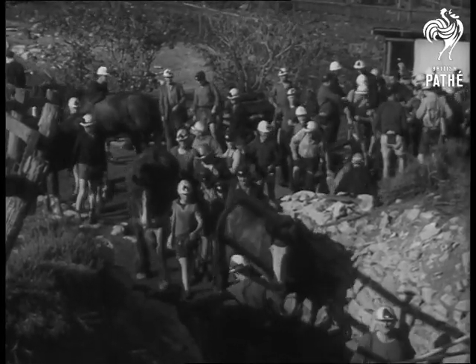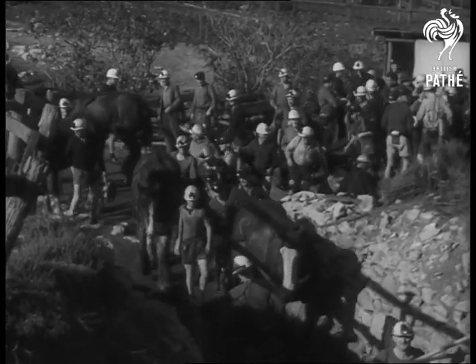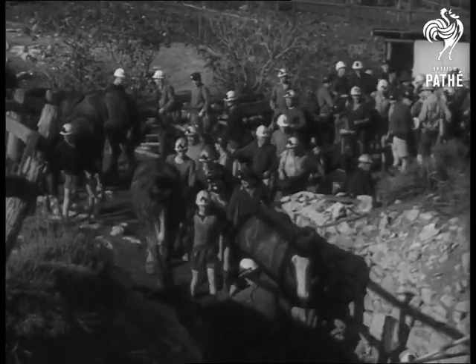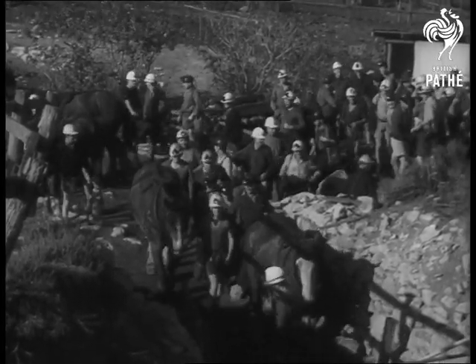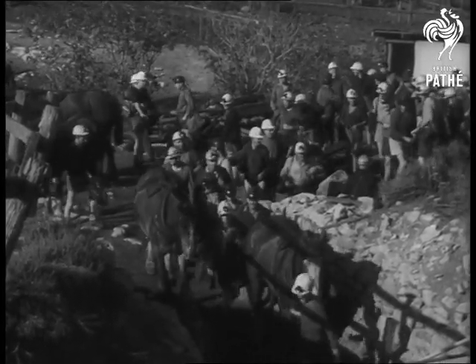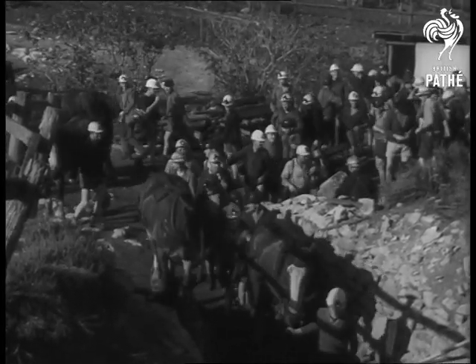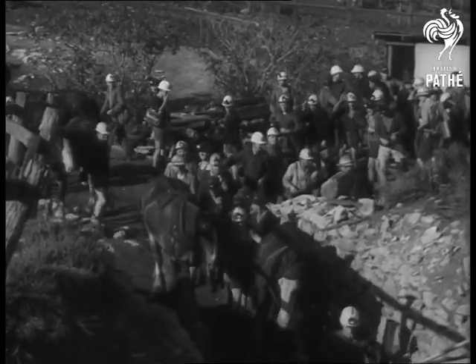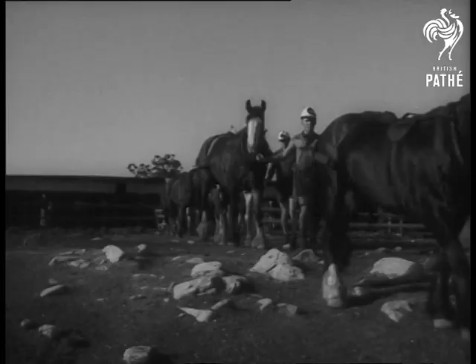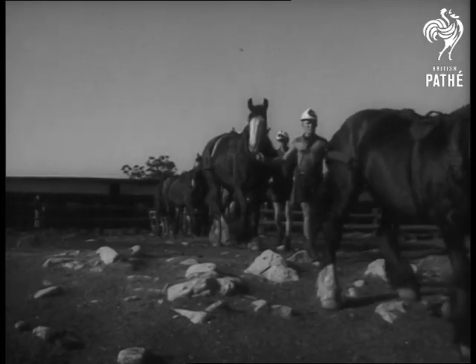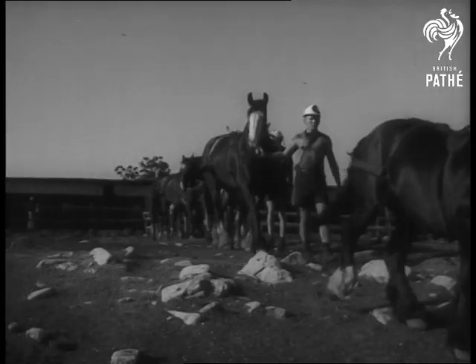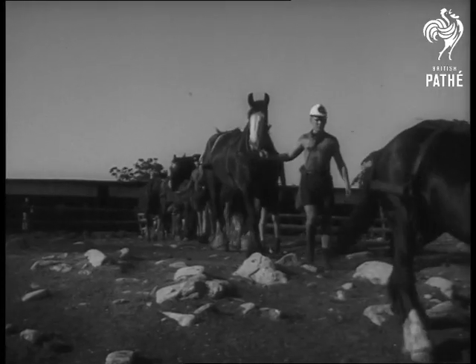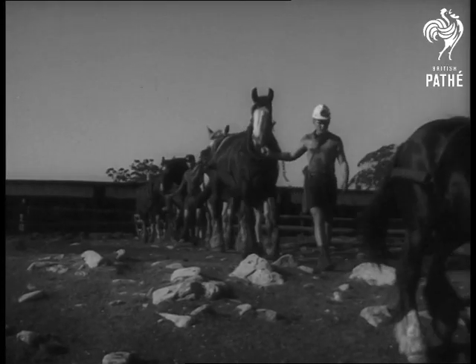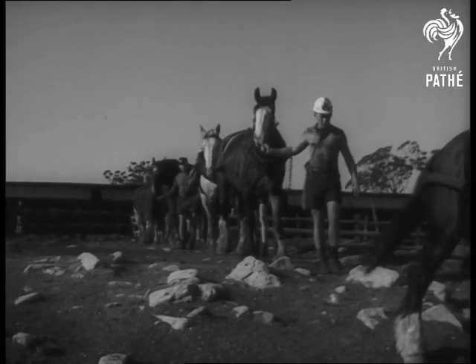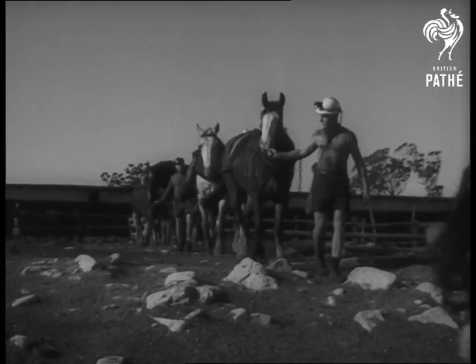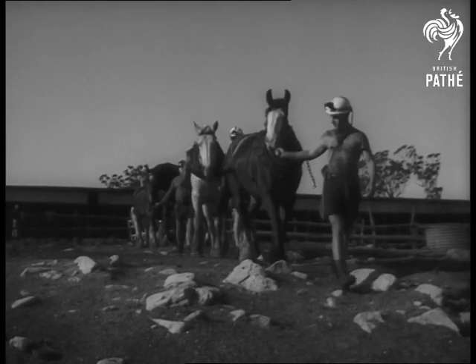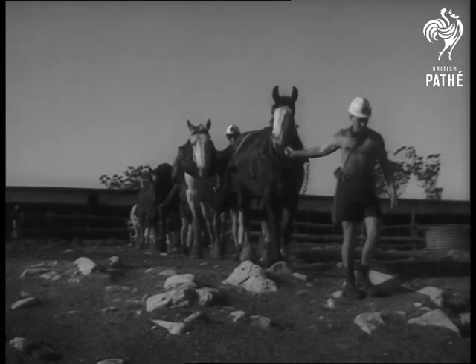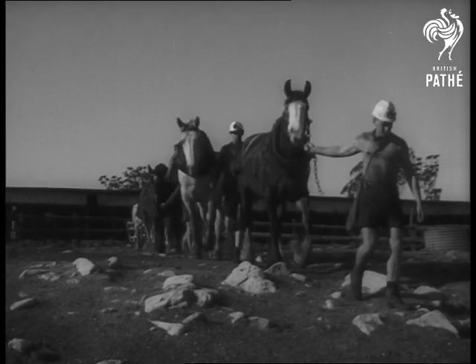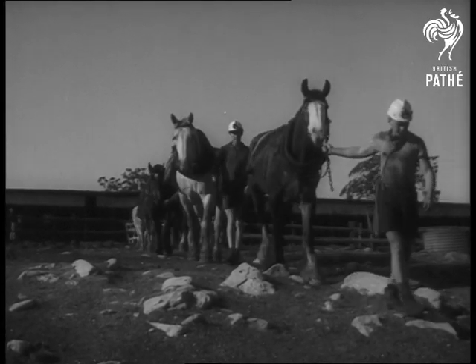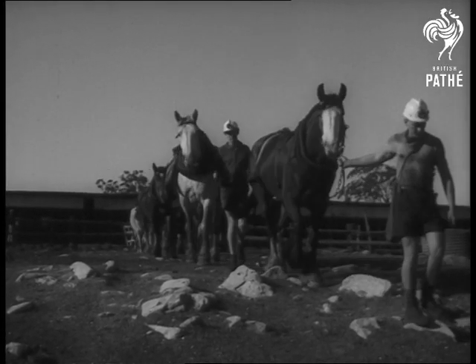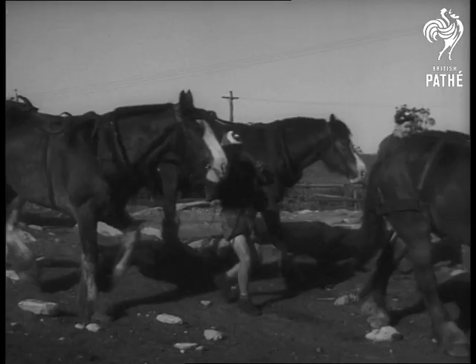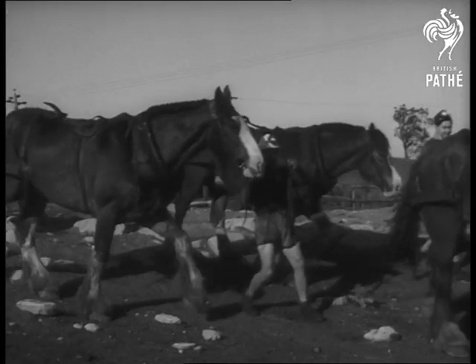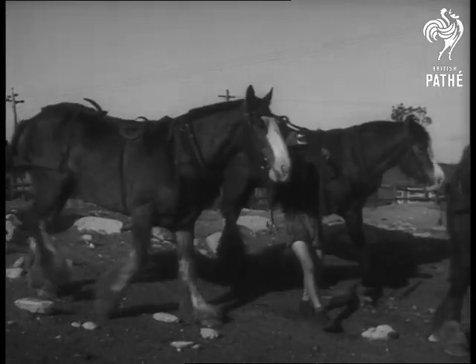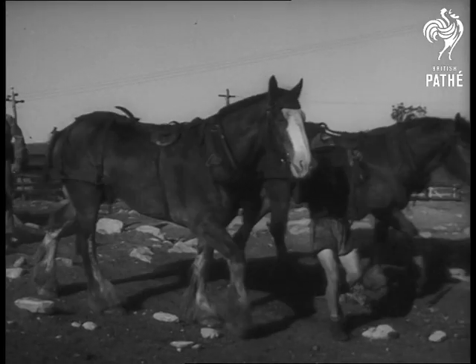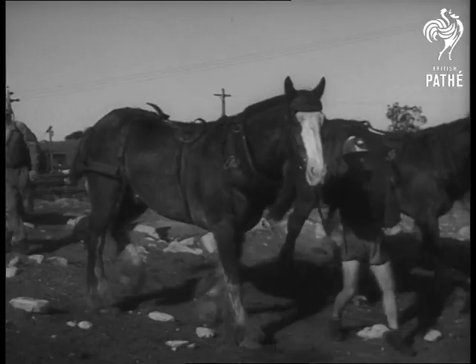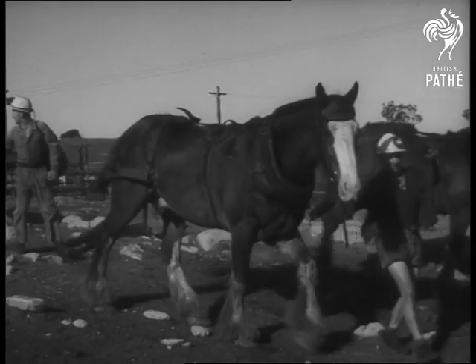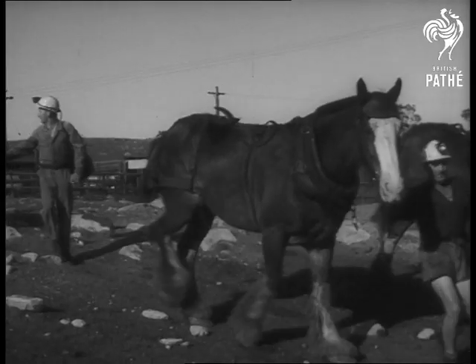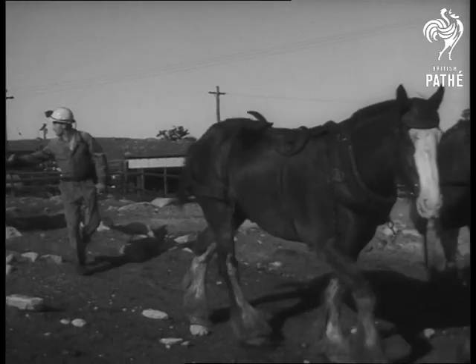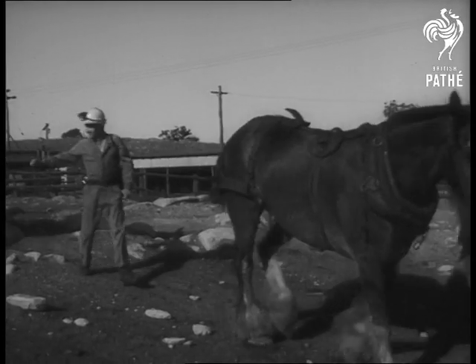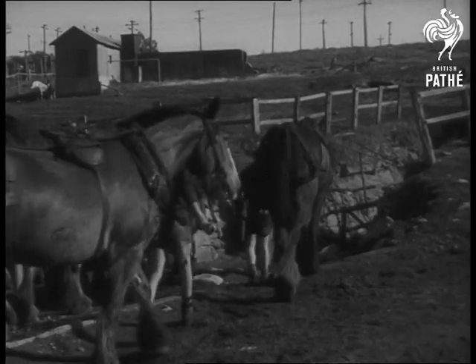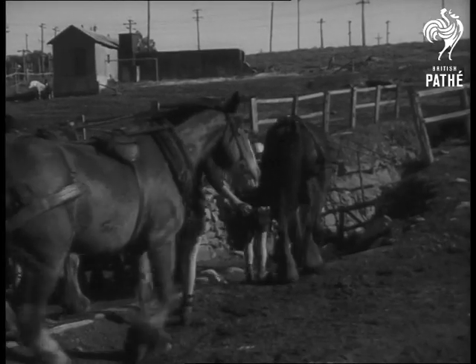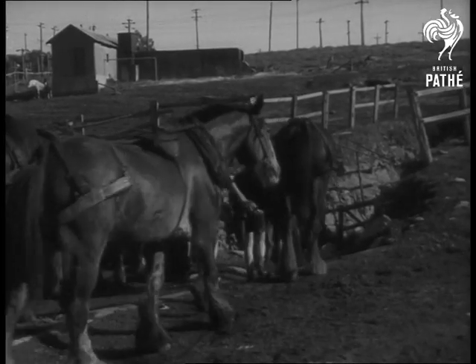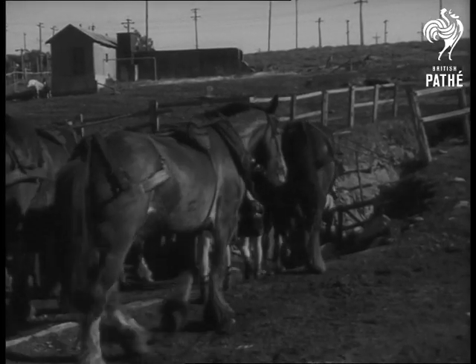Sixteen of the horses work every shift because the mine workings are too scattered for mechanical methods to be economical. The pit ponies work about 600 feet below the ground, hauling skips of coal from the coal face to the lift.